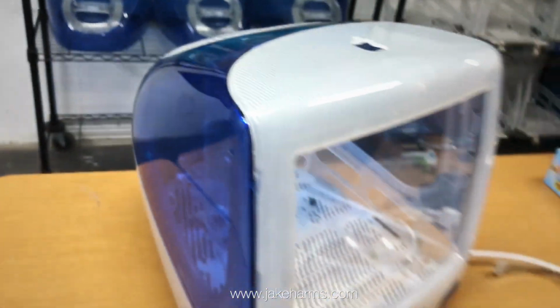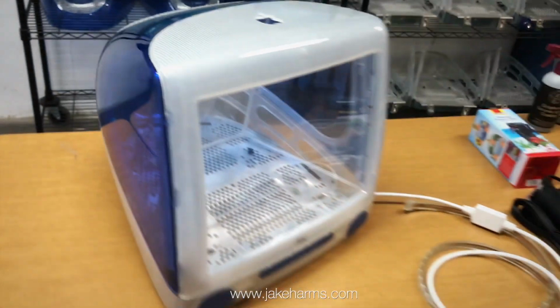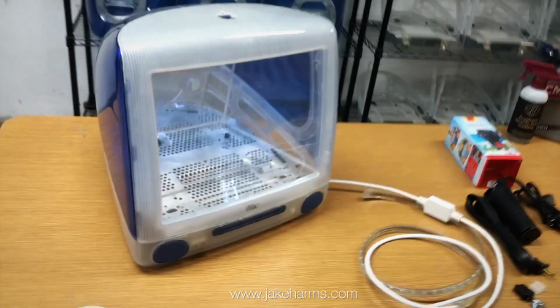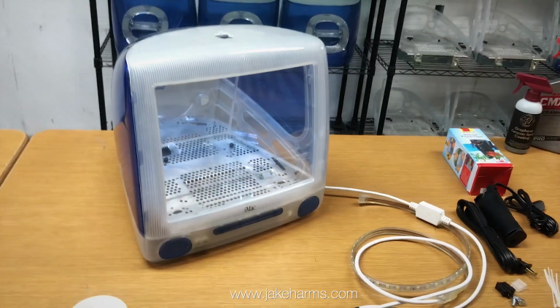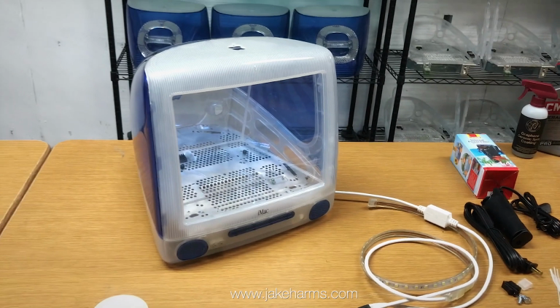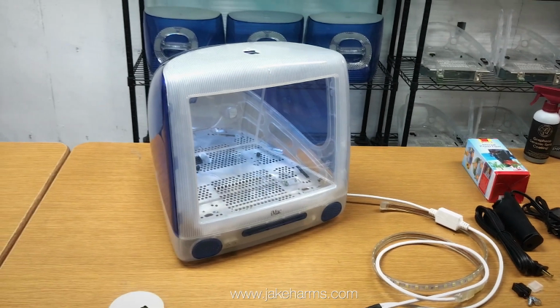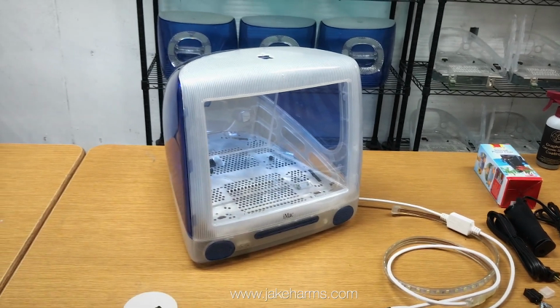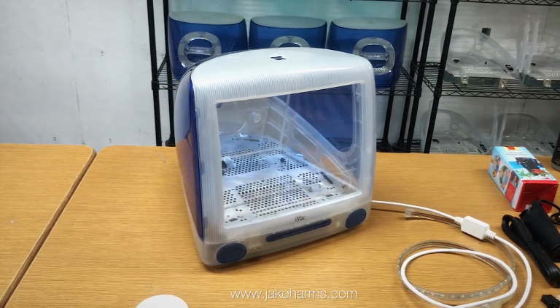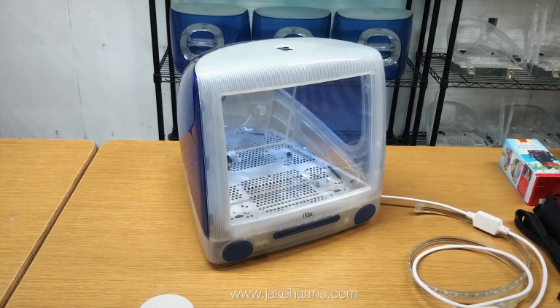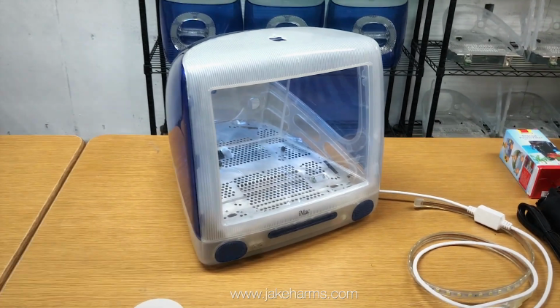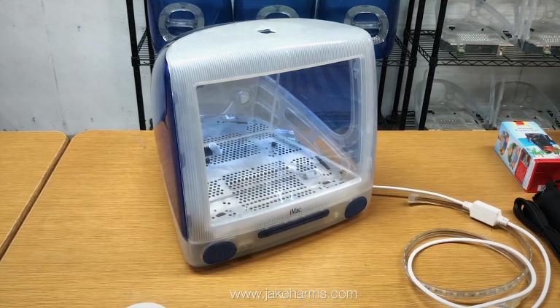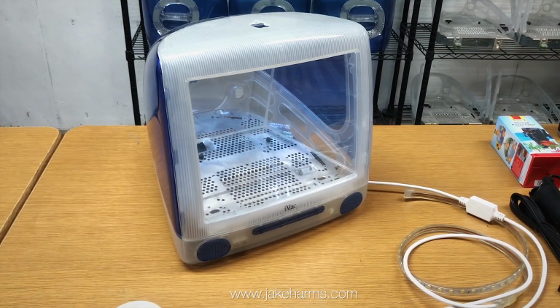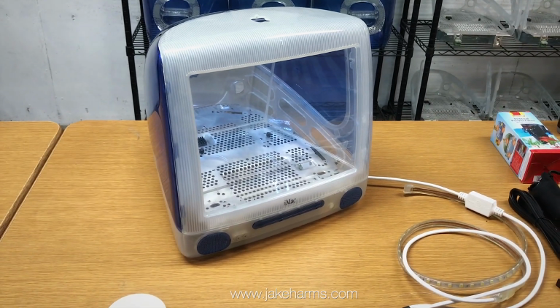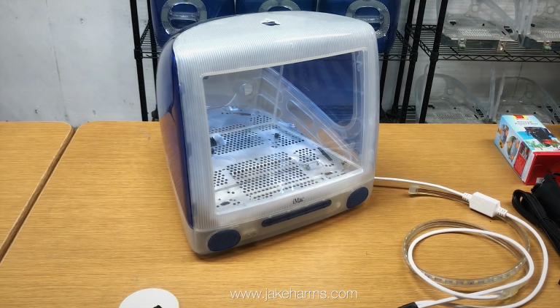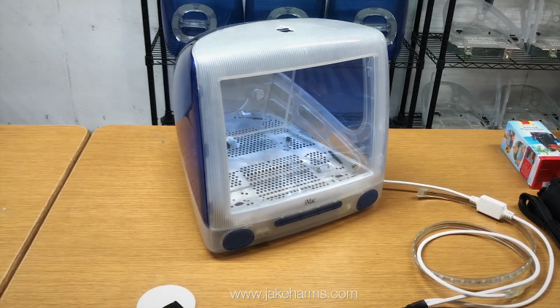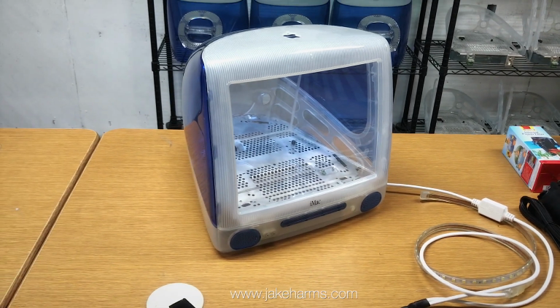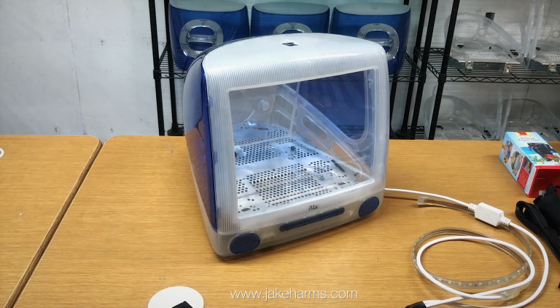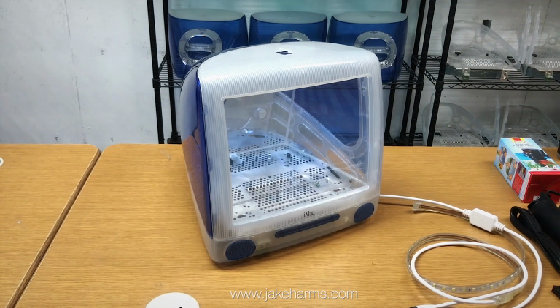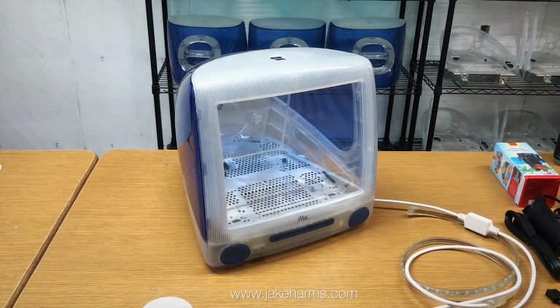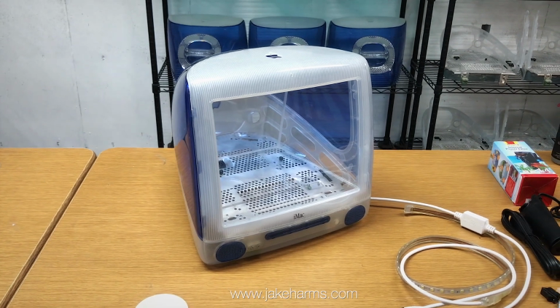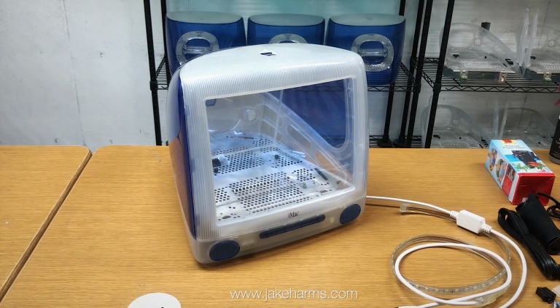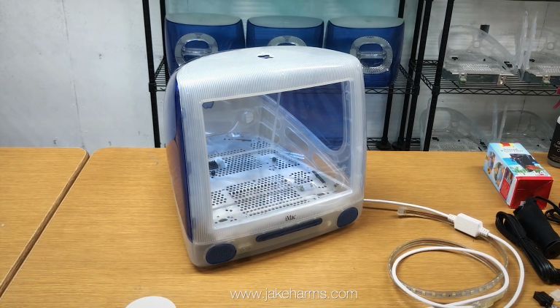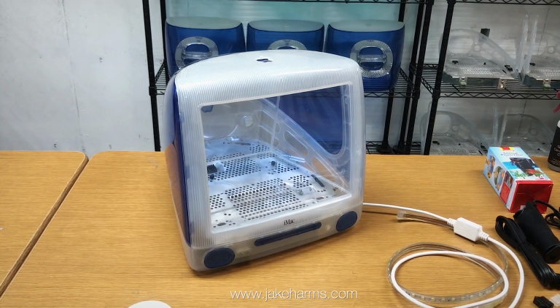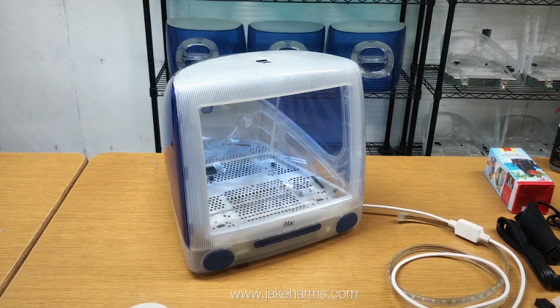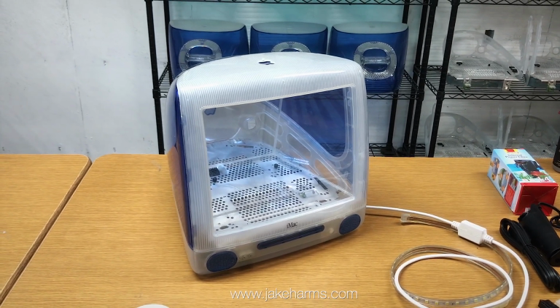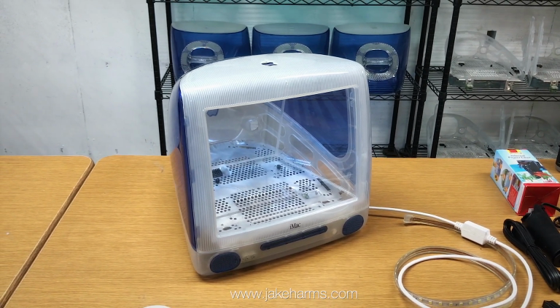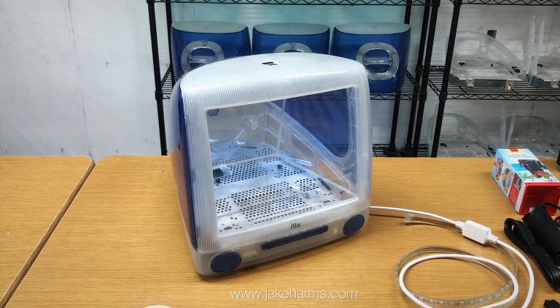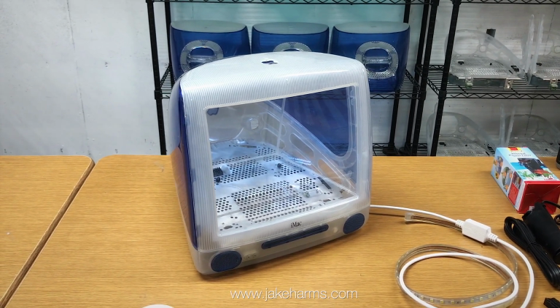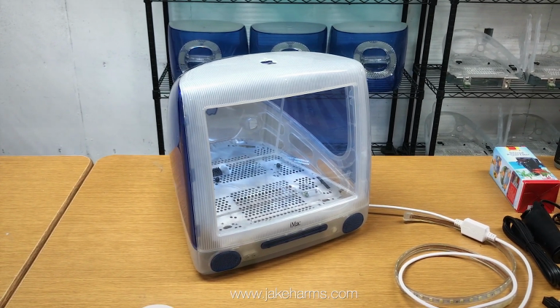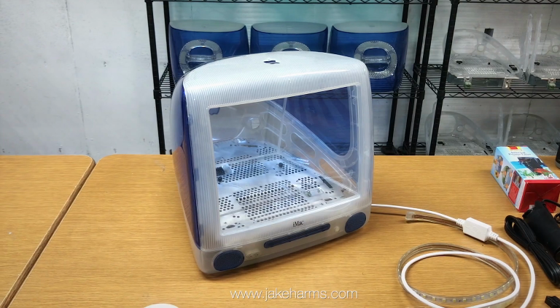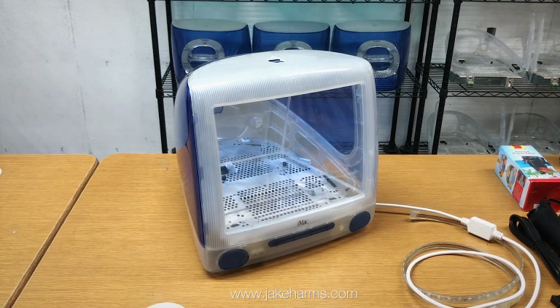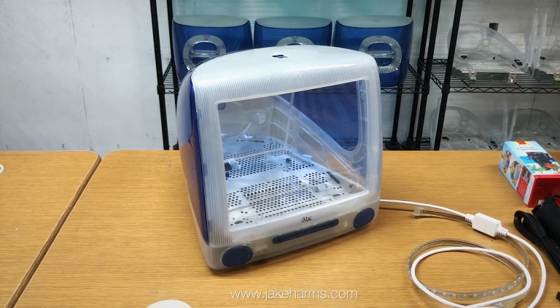That's the do-it-yourself aquarium kit. If you've got any questions, you can always email me — I'm pretty prompt to reply when I can. Check it out at jakeharms.com, and if you've got any questions, let me know. Thanks.